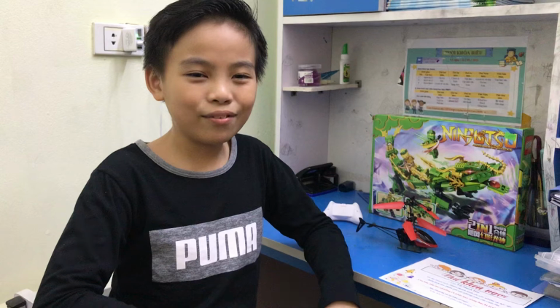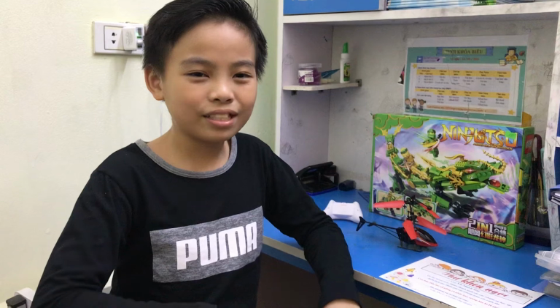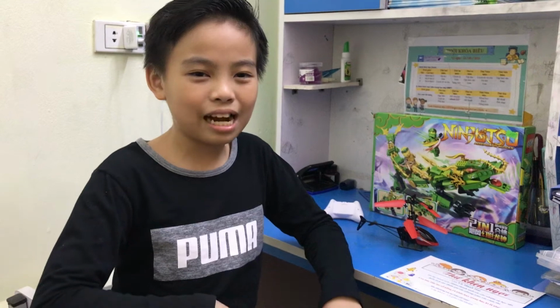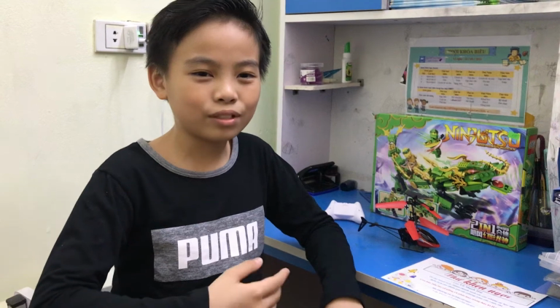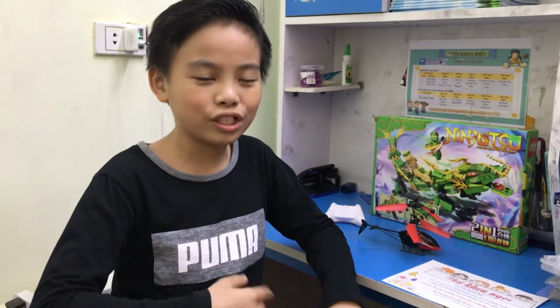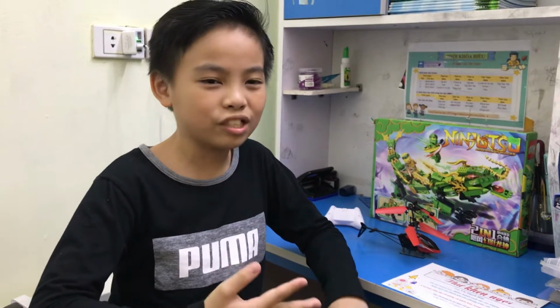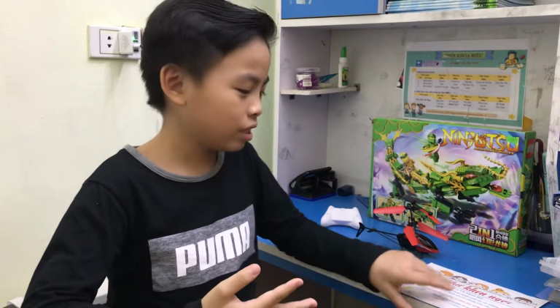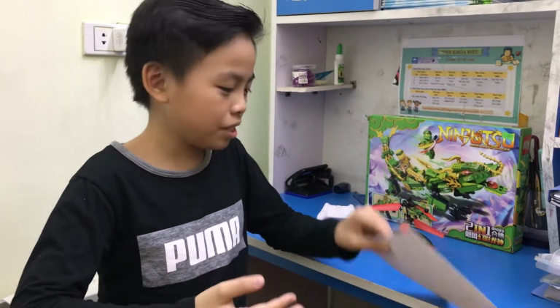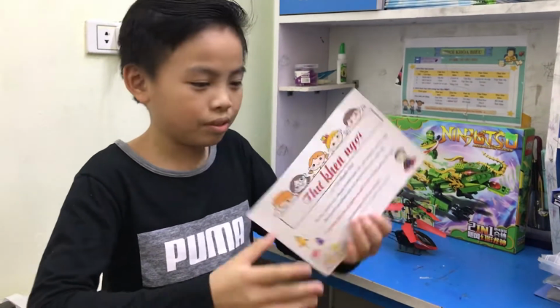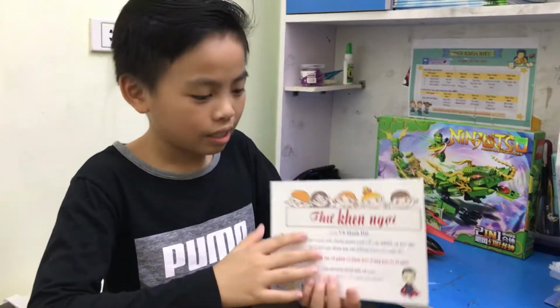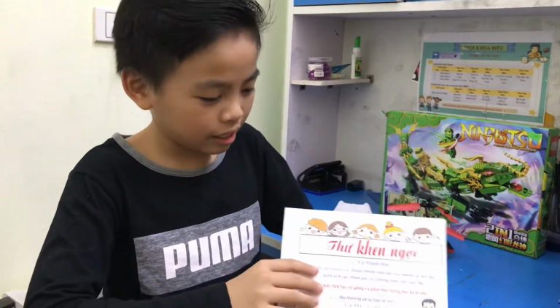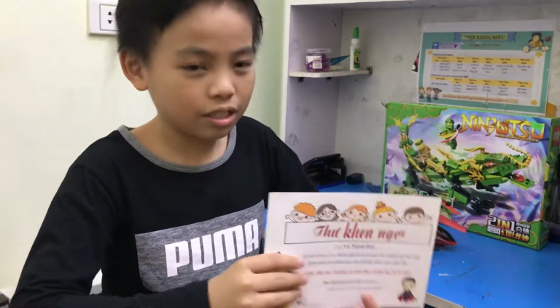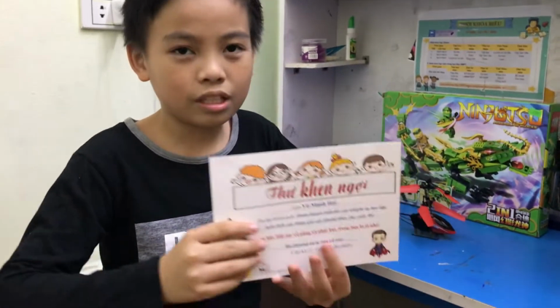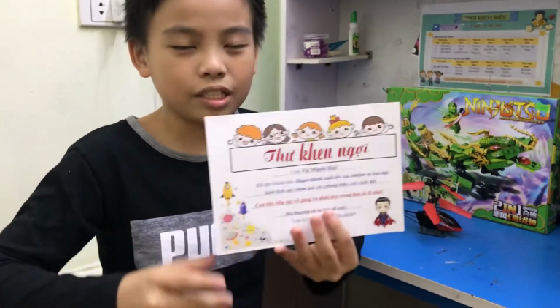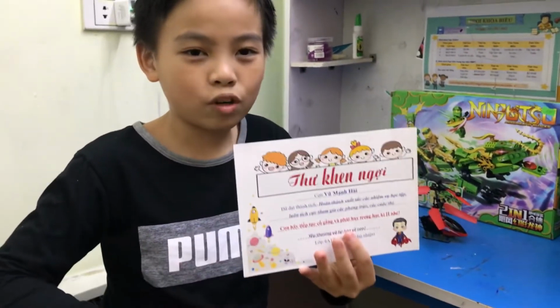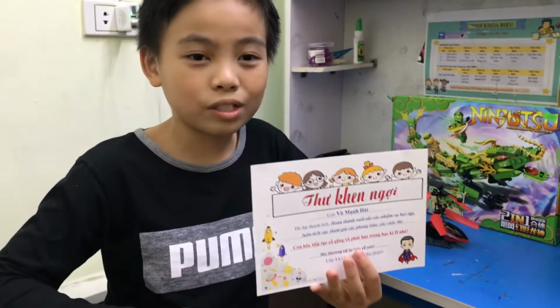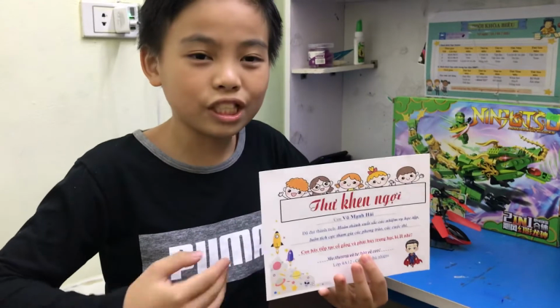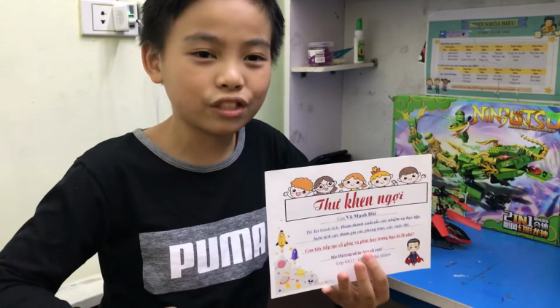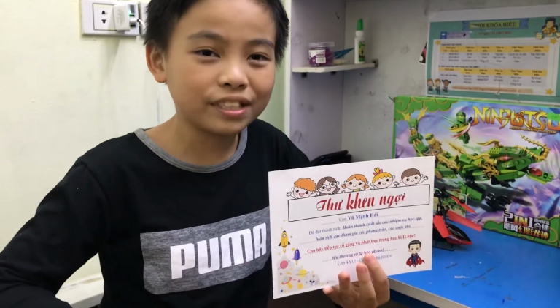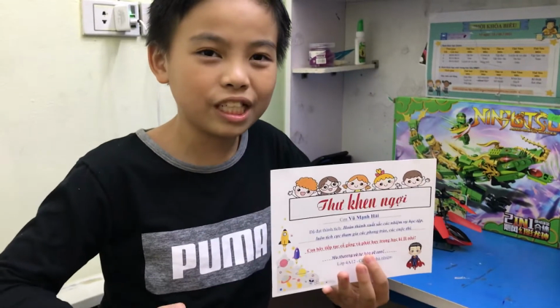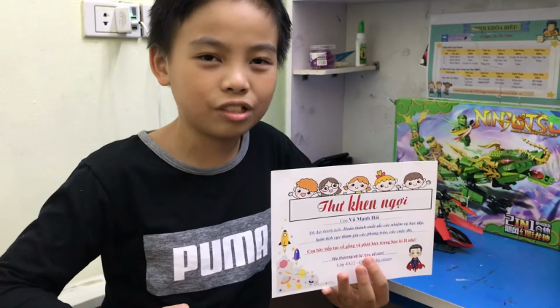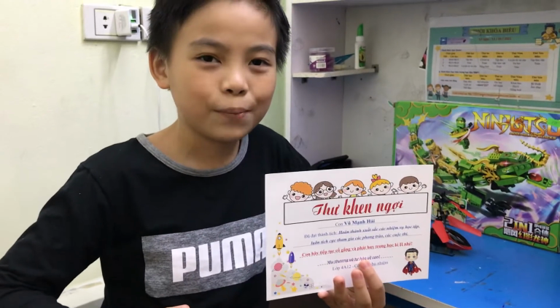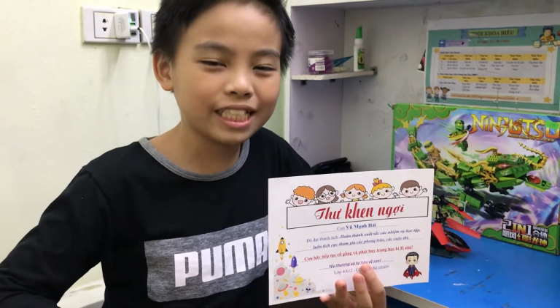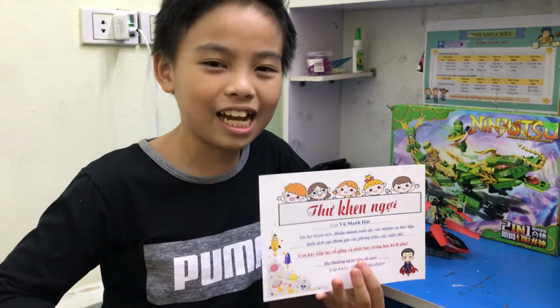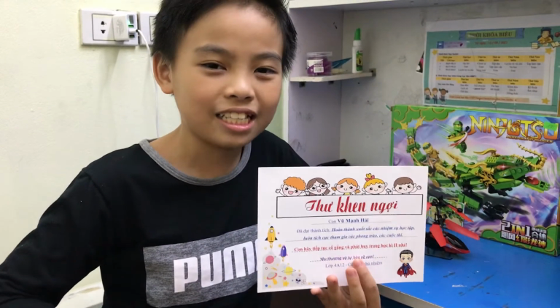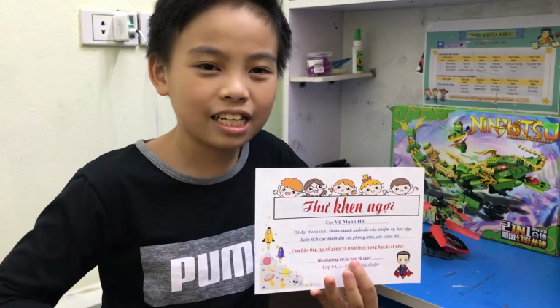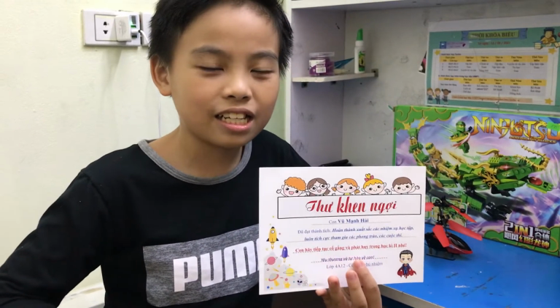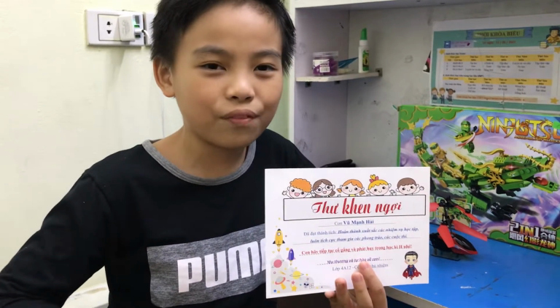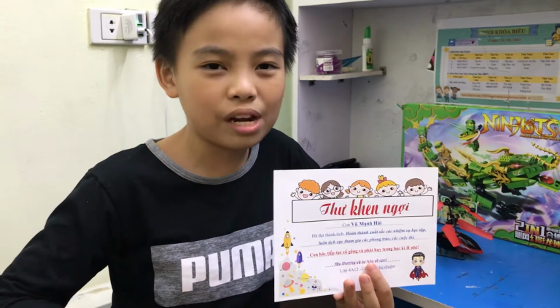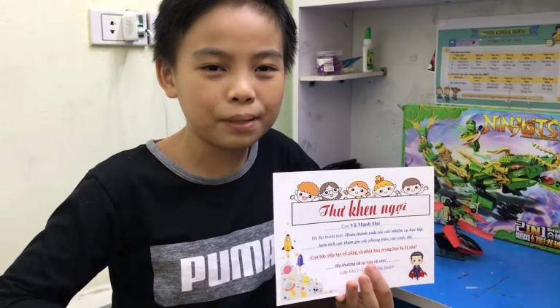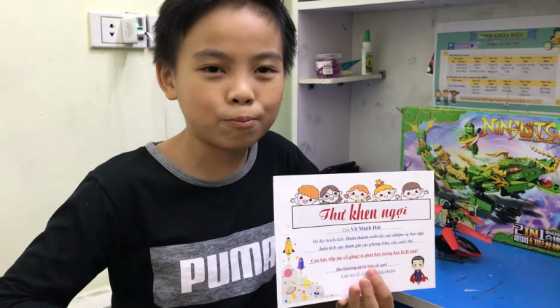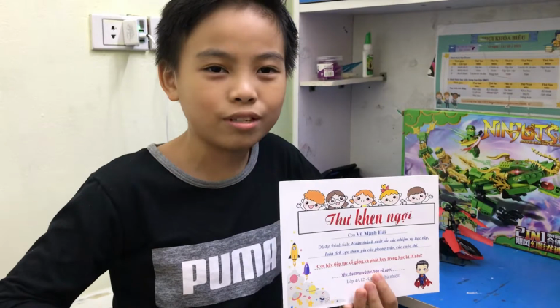Hello everyone, today I want to show you here. It is the letter of congratulations from my teacher, Mrs. Lan, and I'm very happy and proud of it.